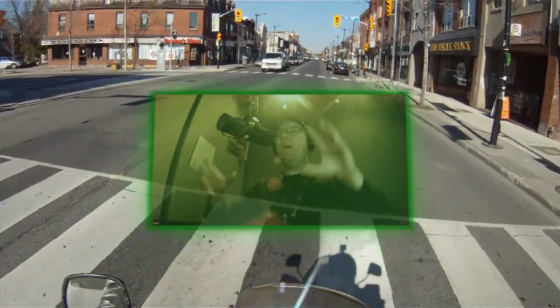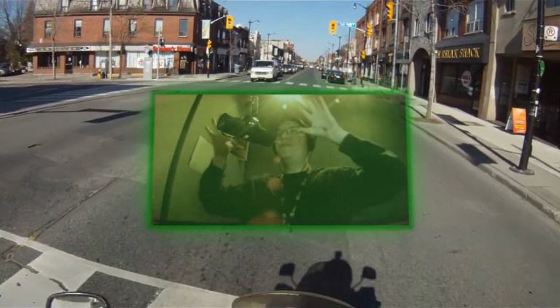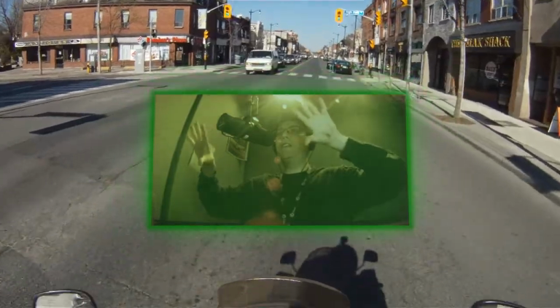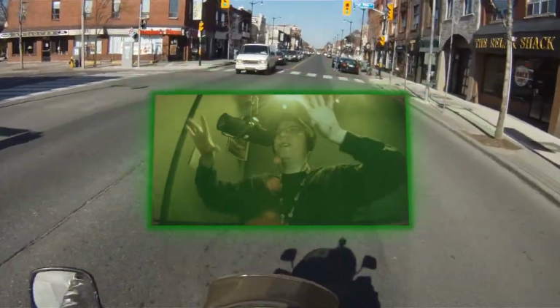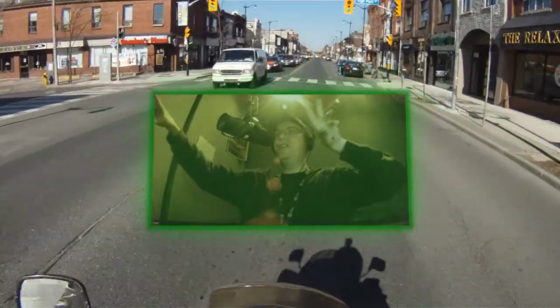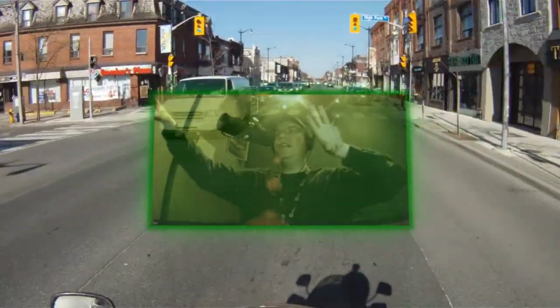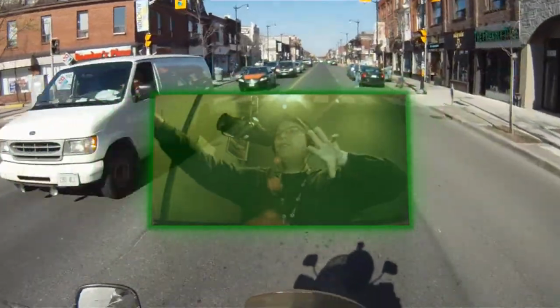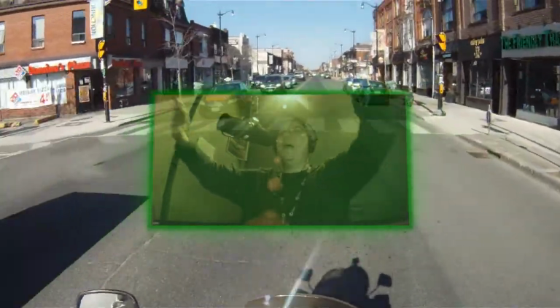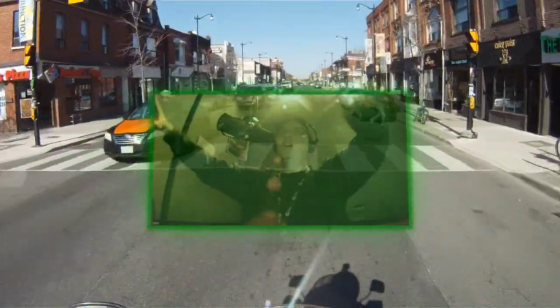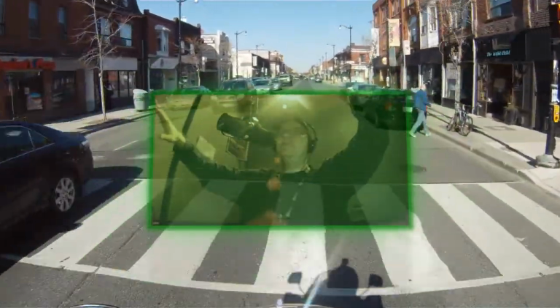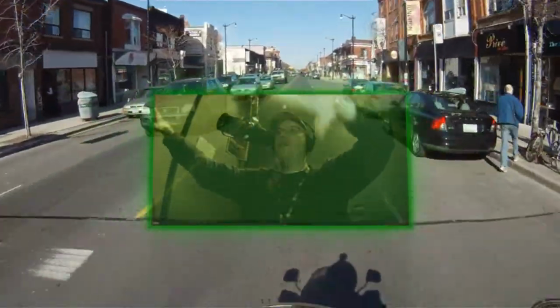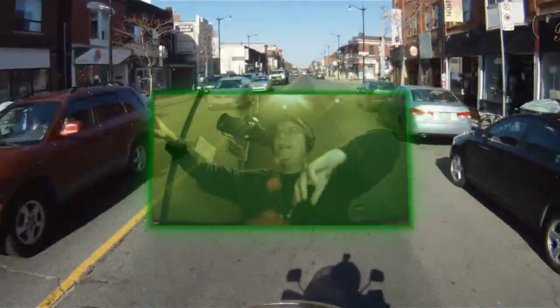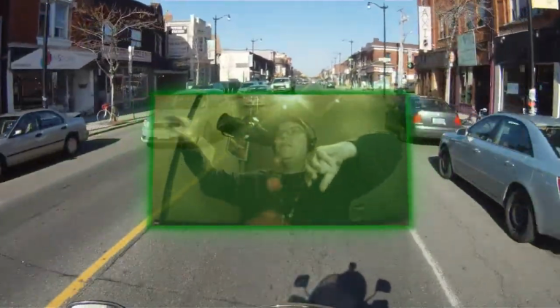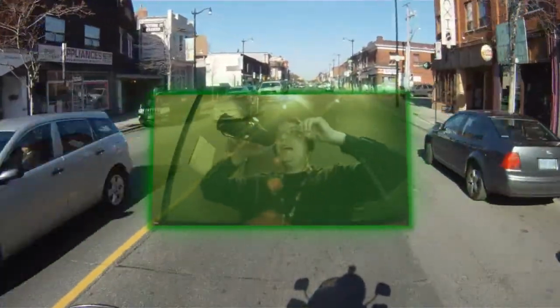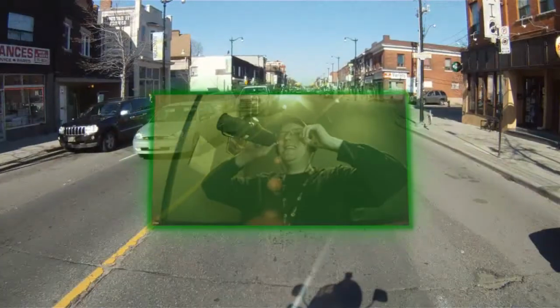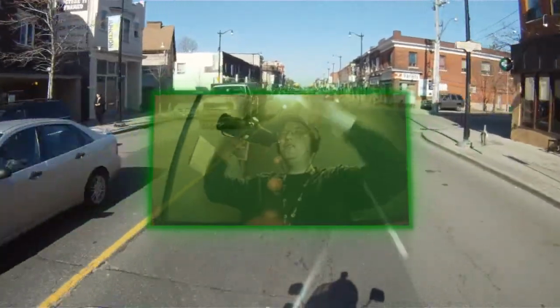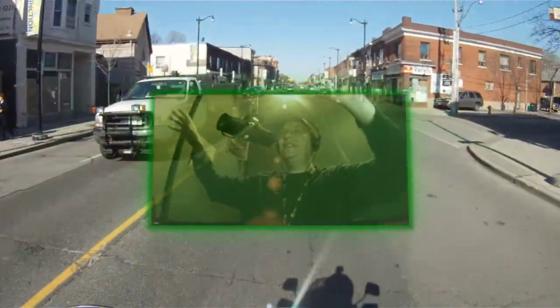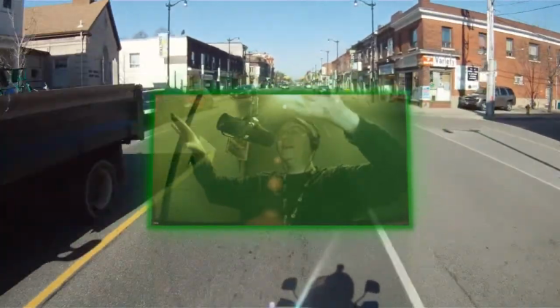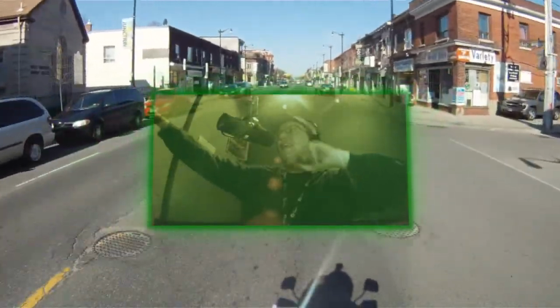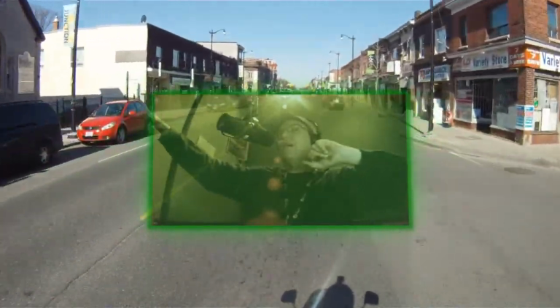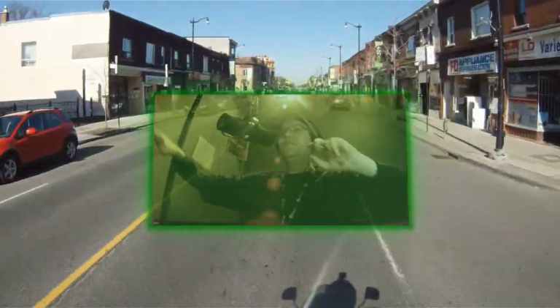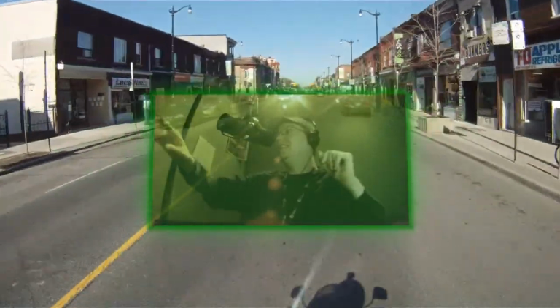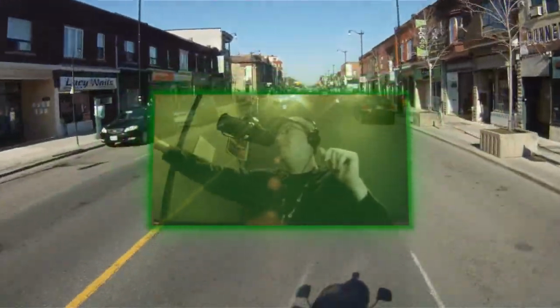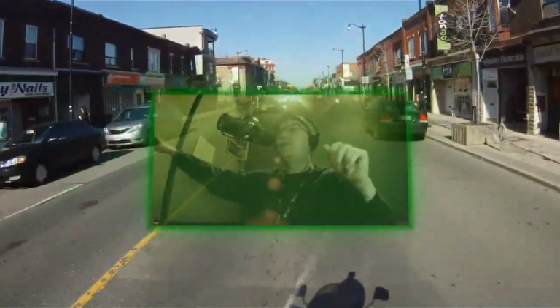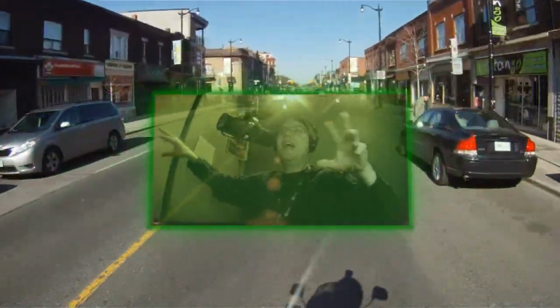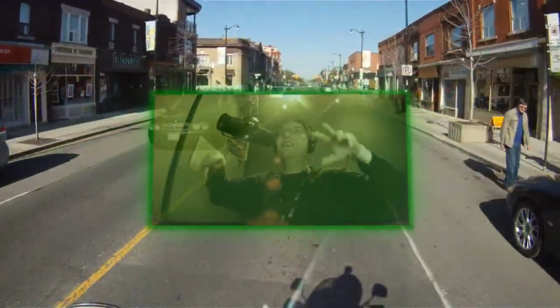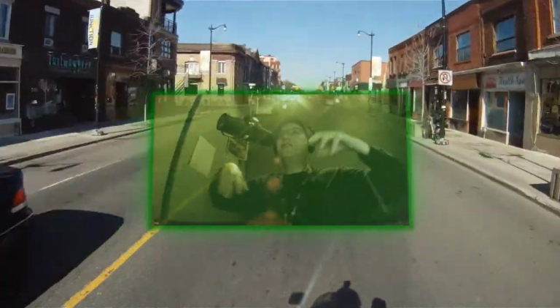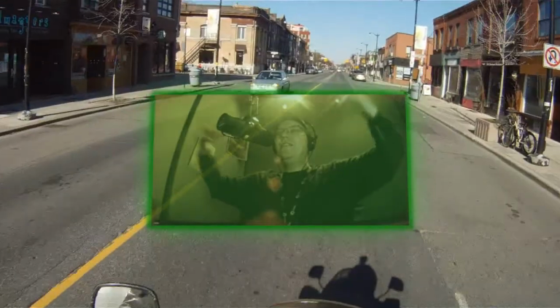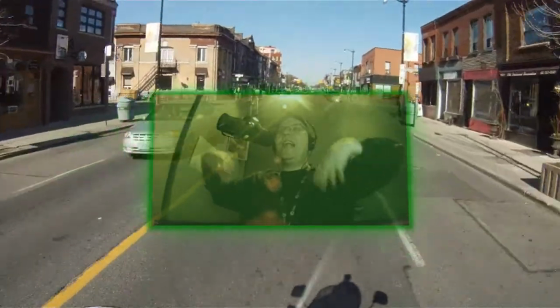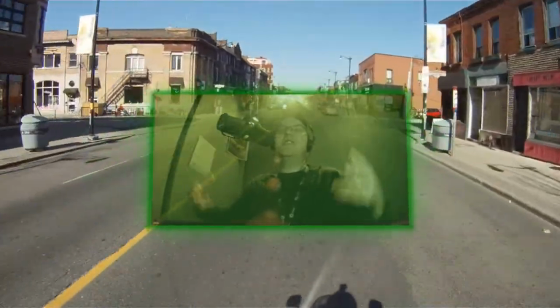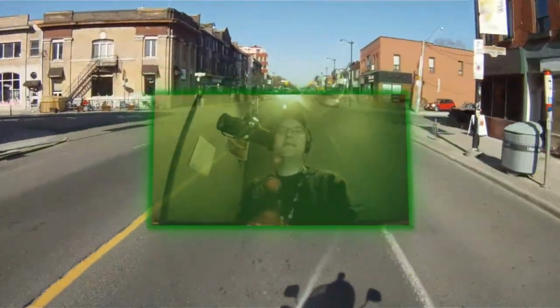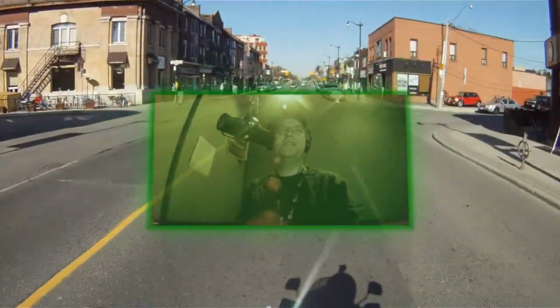It might use color to differentiate objects based on depth so that you don't bump into them. It might say when you see someone, "Hey, that's Bob Murphy," and here's Bob Murphy's Twitter account, and sort of give you that extra sense of information.